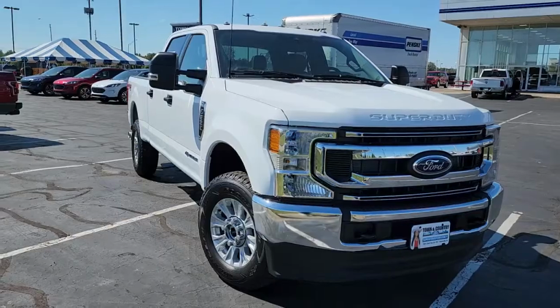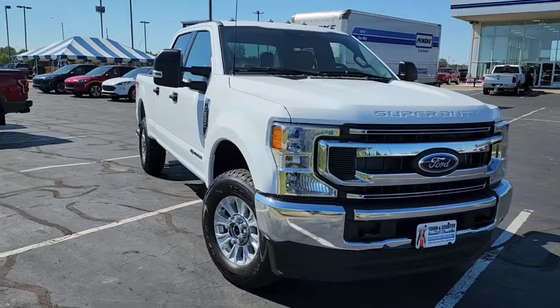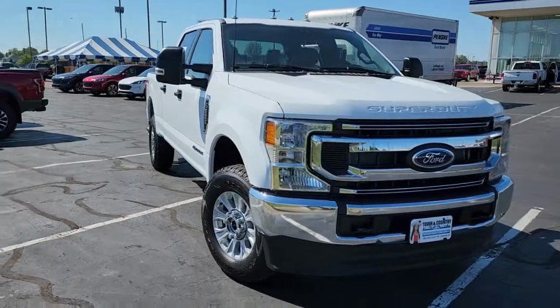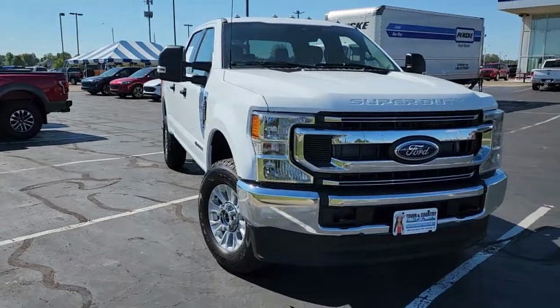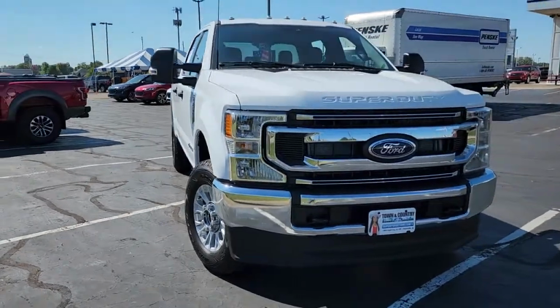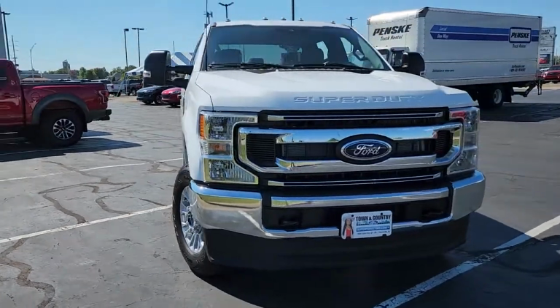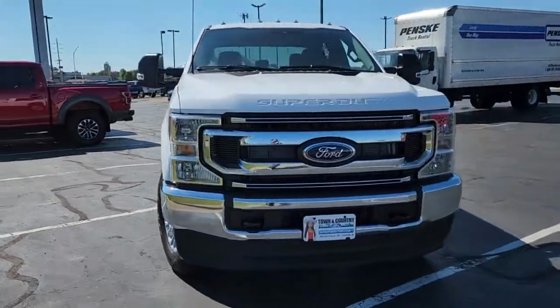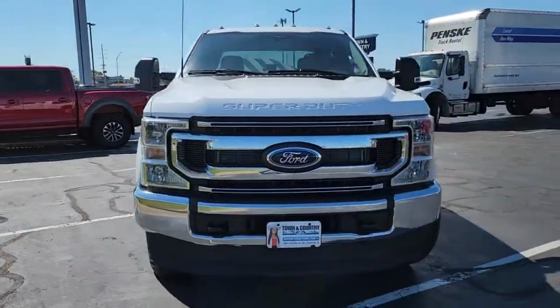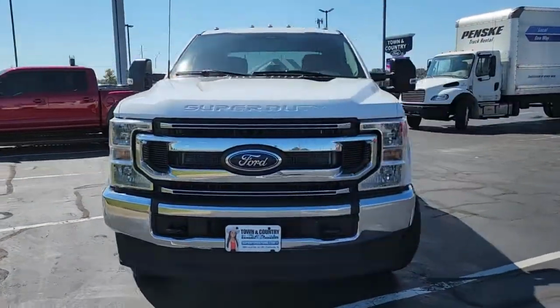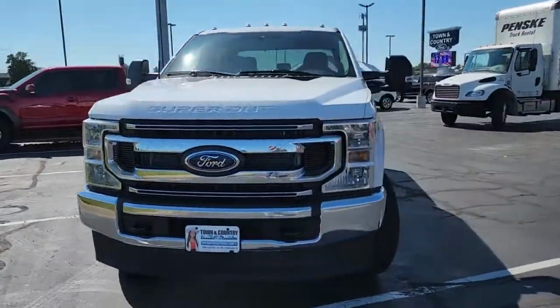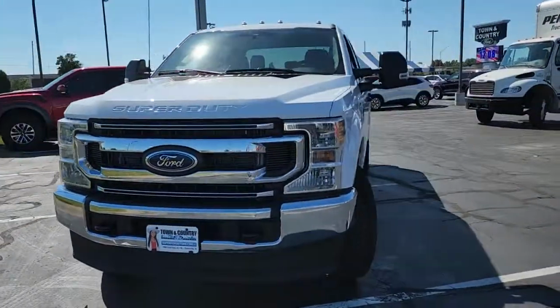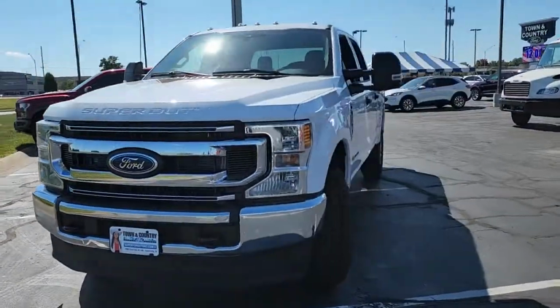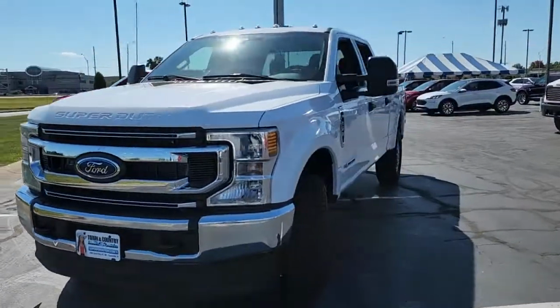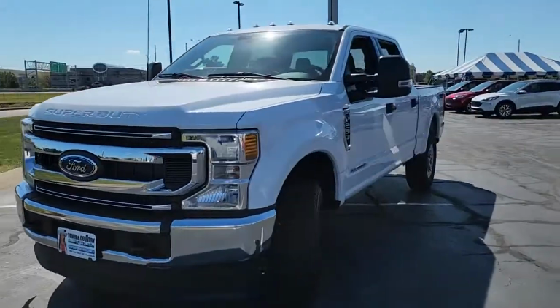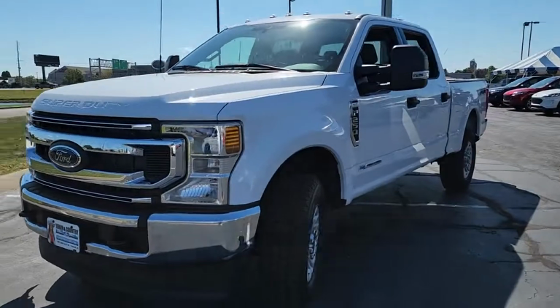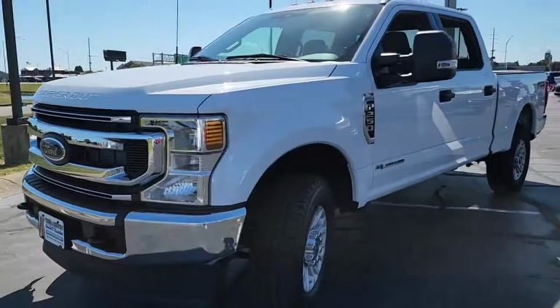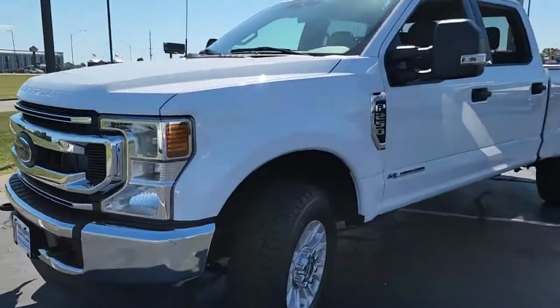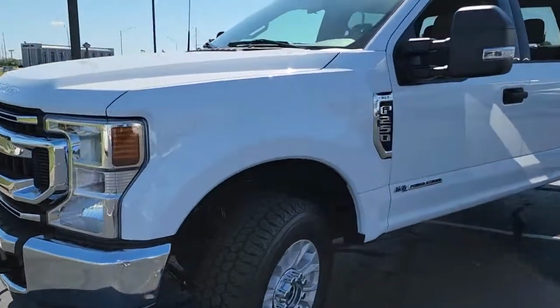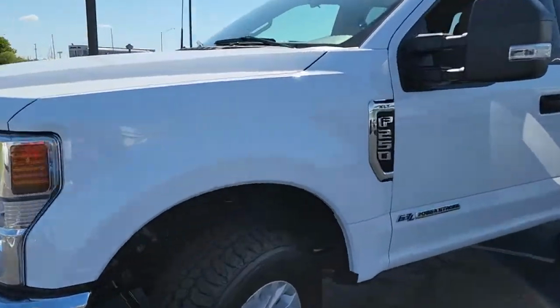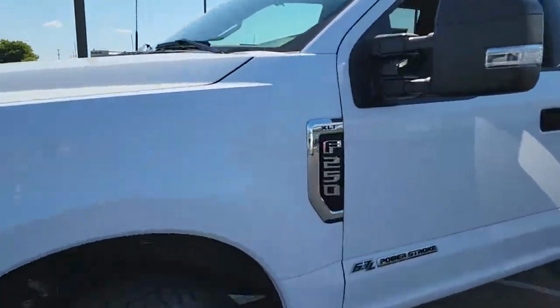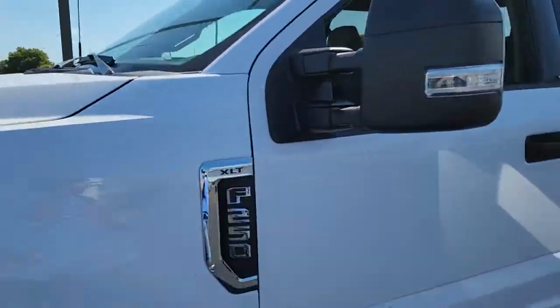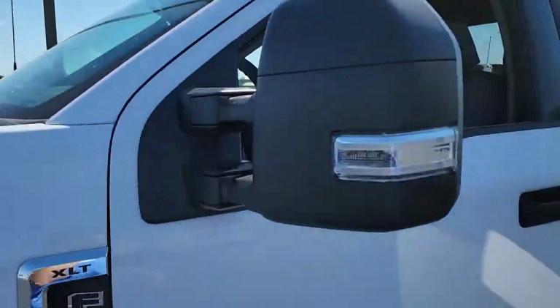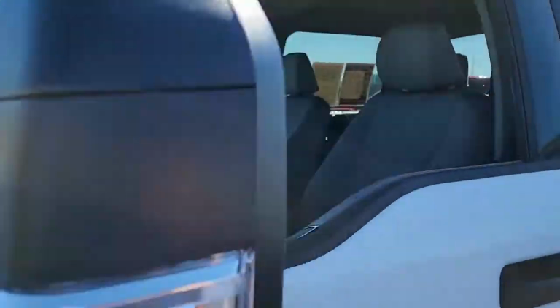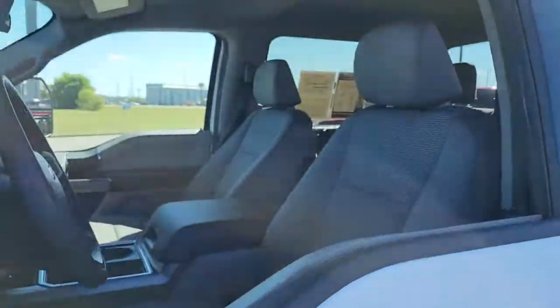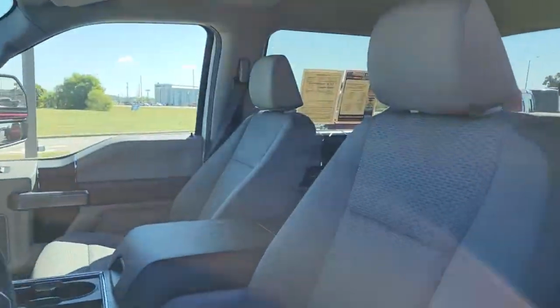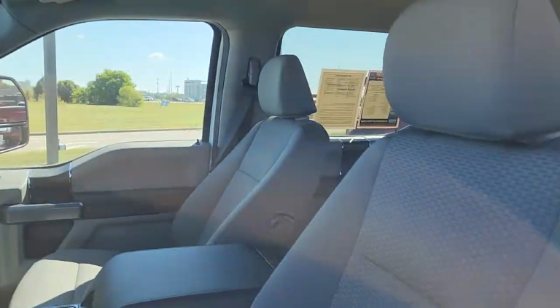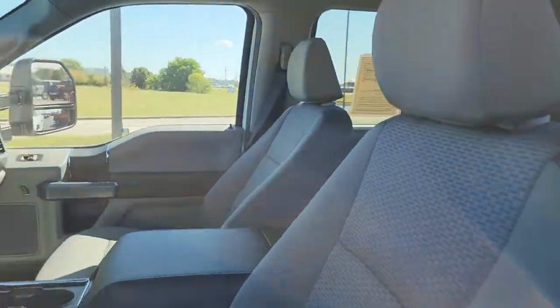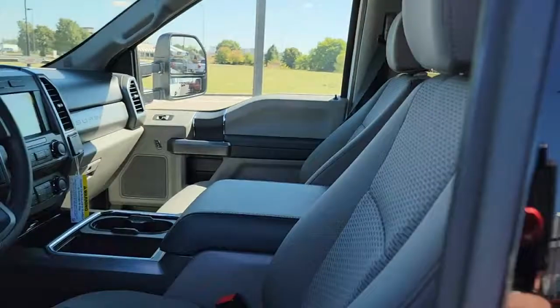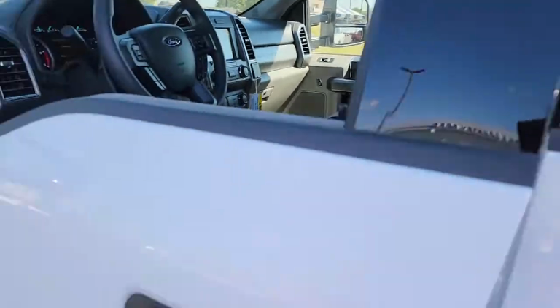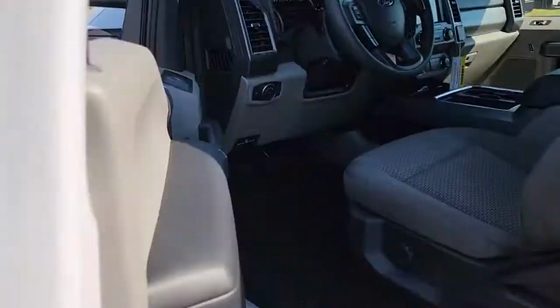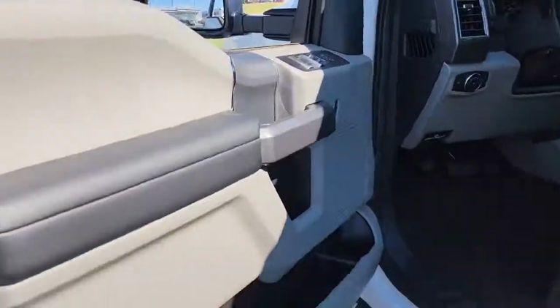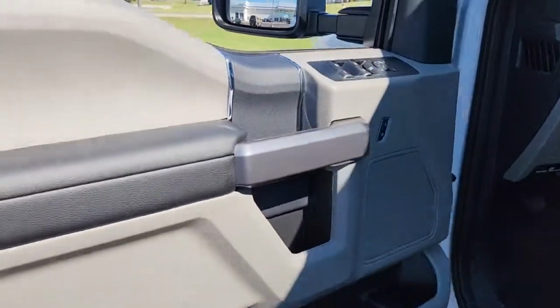You just found the 2022 Ford F-250. This vehicle is an outstanding buy with fewer than 5,000 miles on the odometer. Get the full-size pickup you can count on.